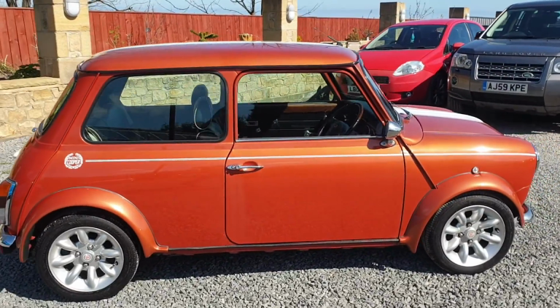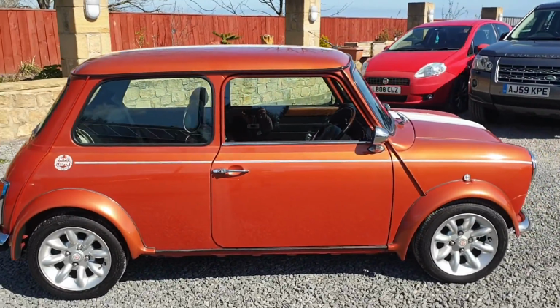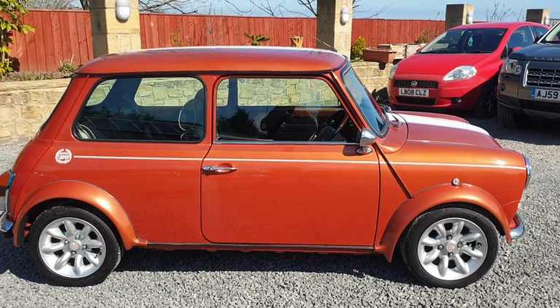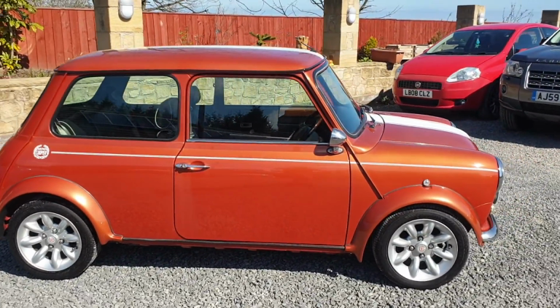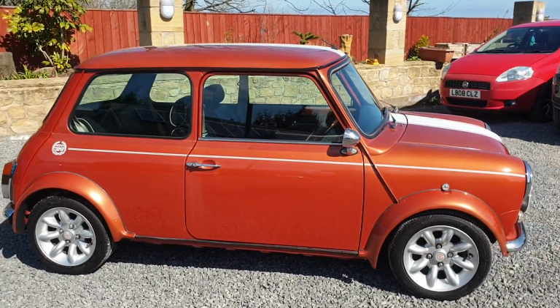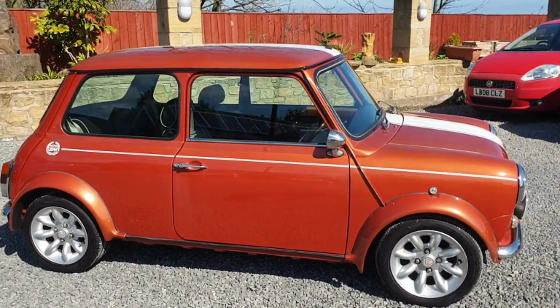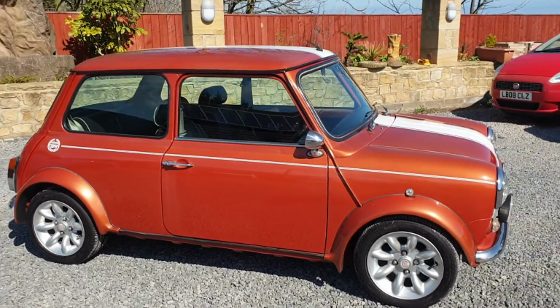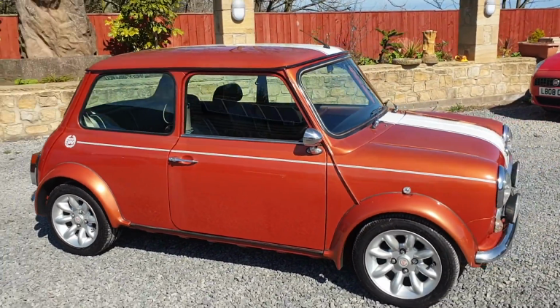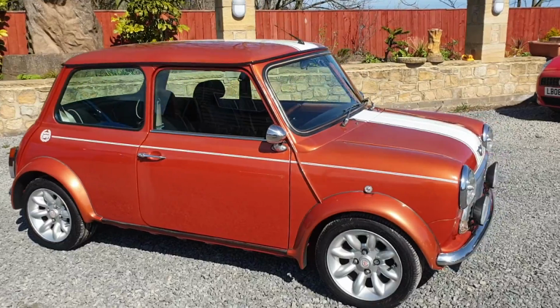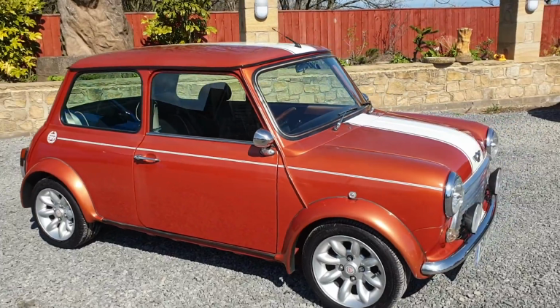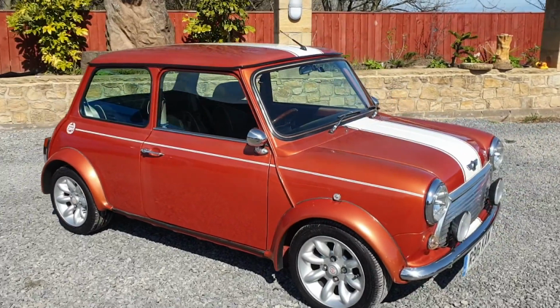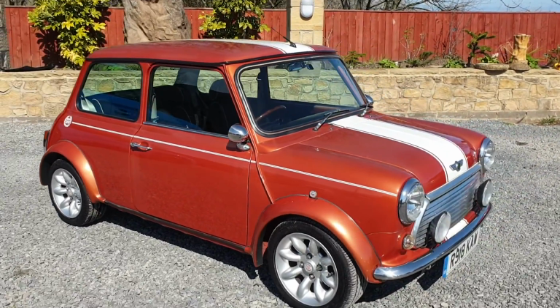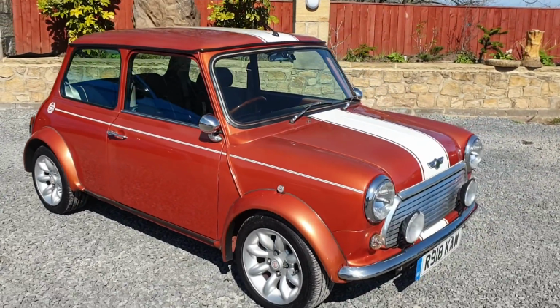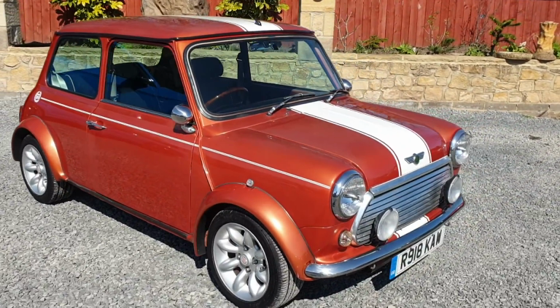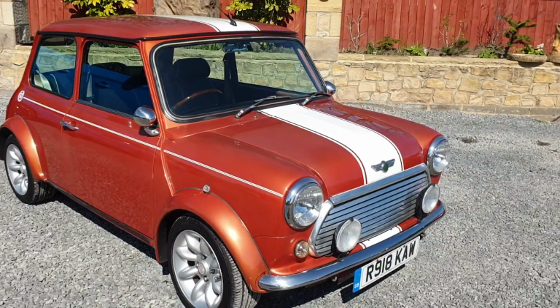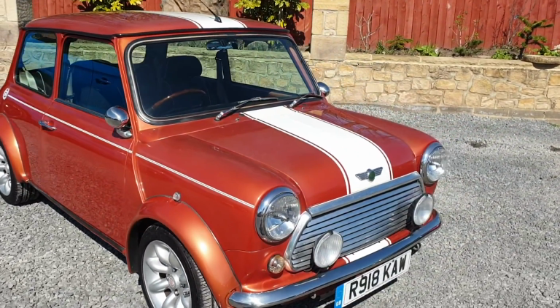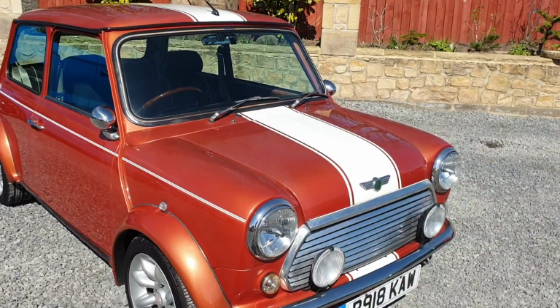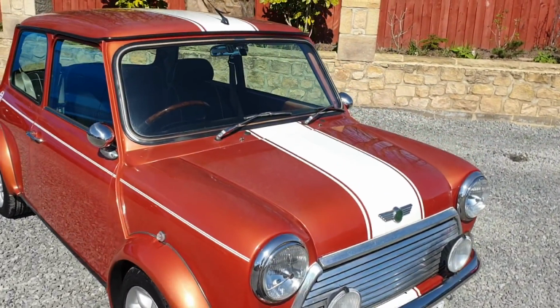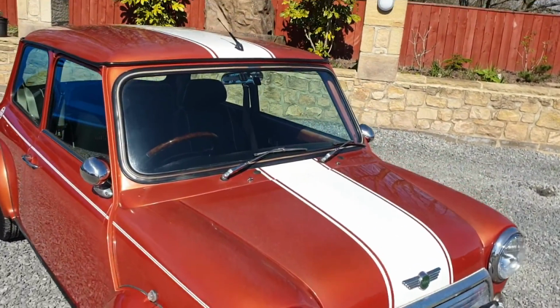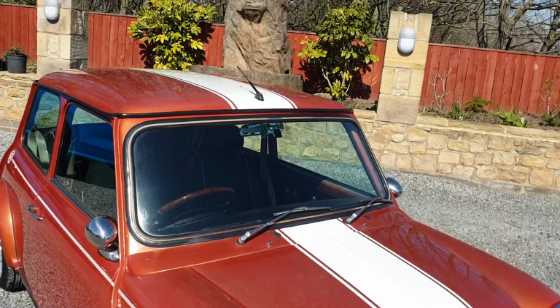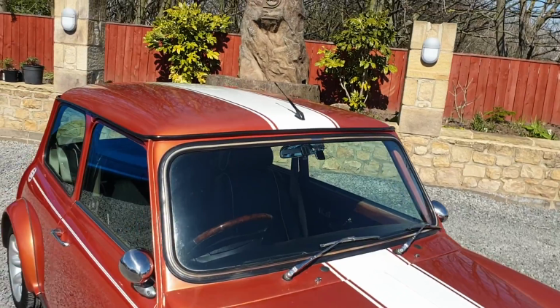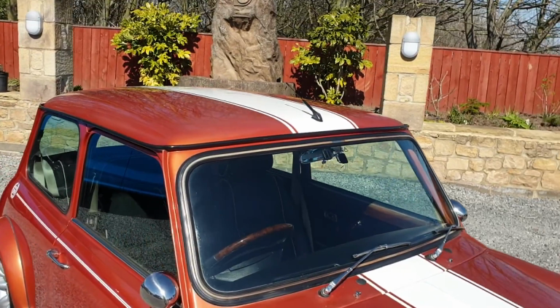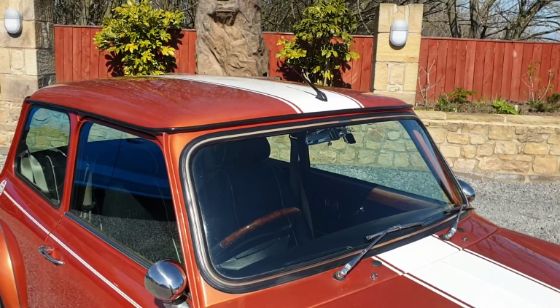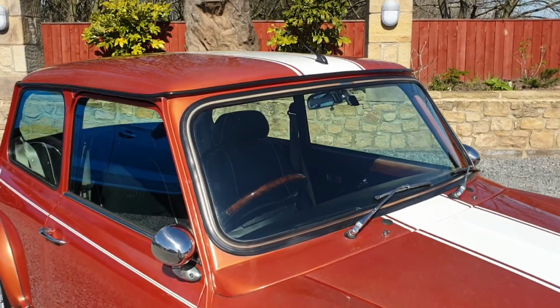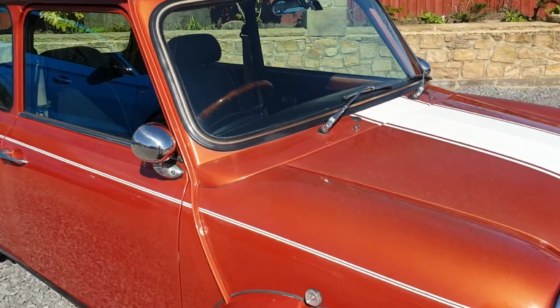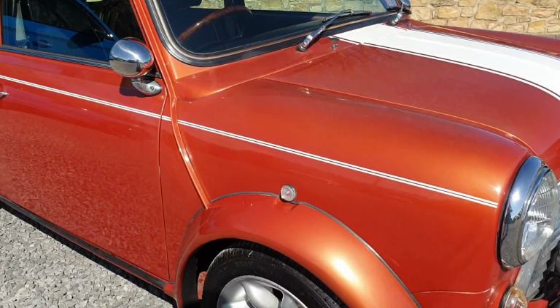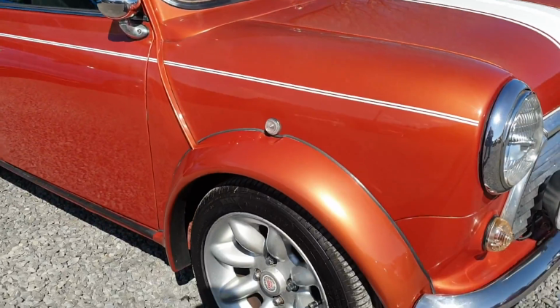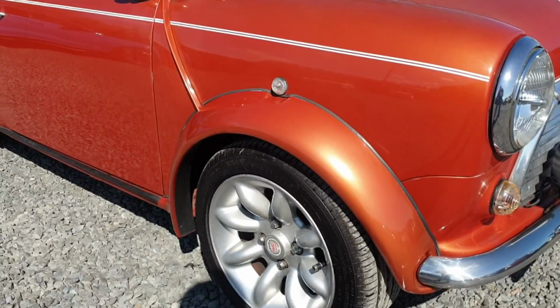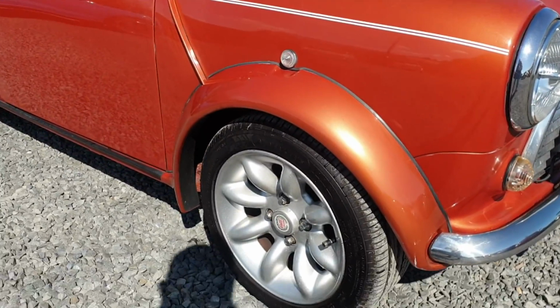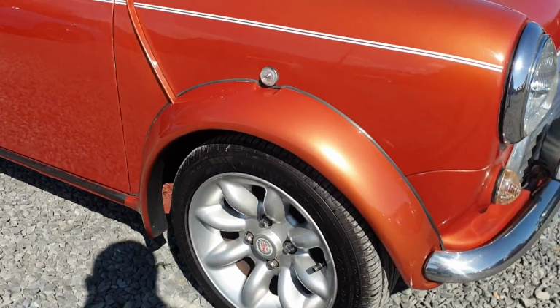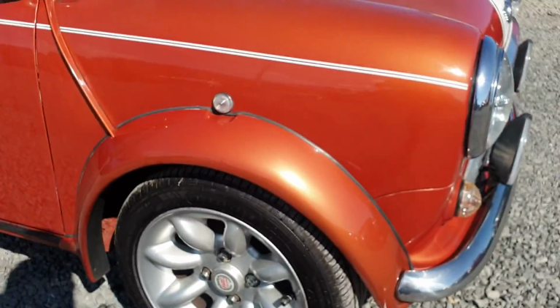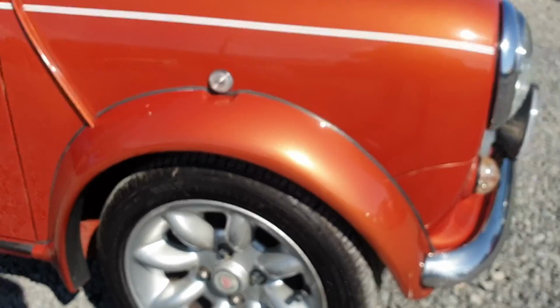Parts are no problem, insurance is no problem. It's finished in this beautiful Volcano Orange with a white centre stripe. It's a sport pack car, coming with sport pack arches and 13-inch sport pack alloy wheels.